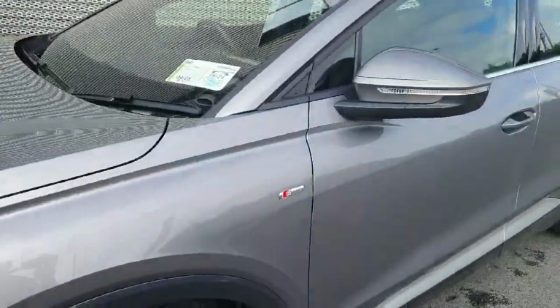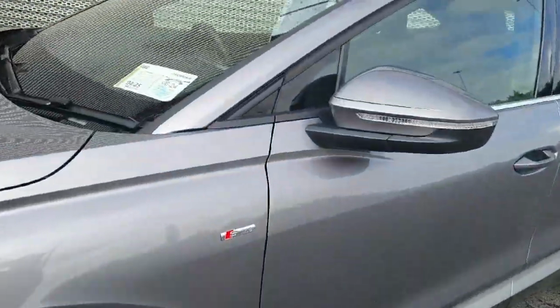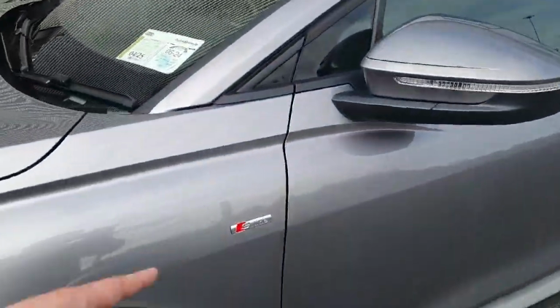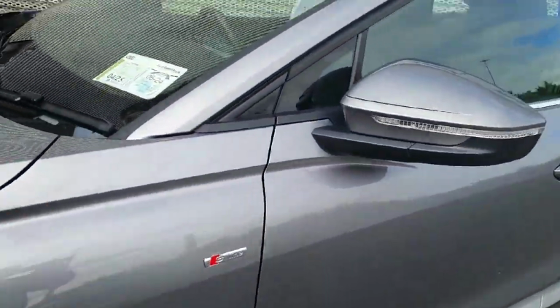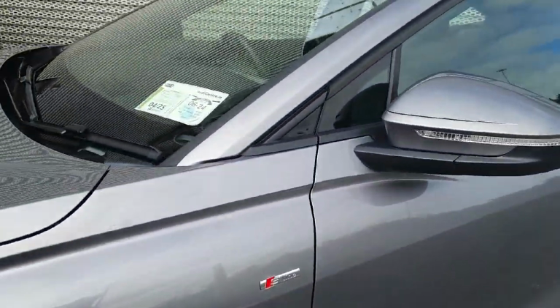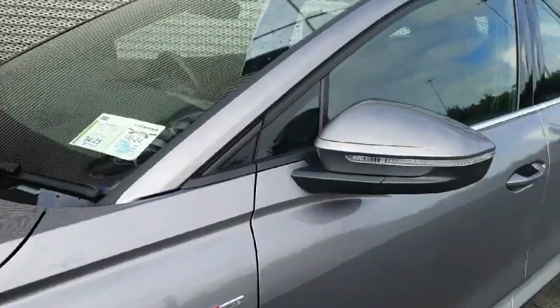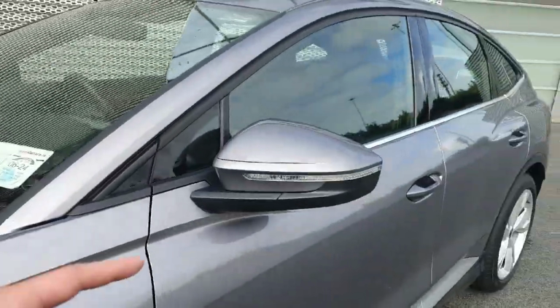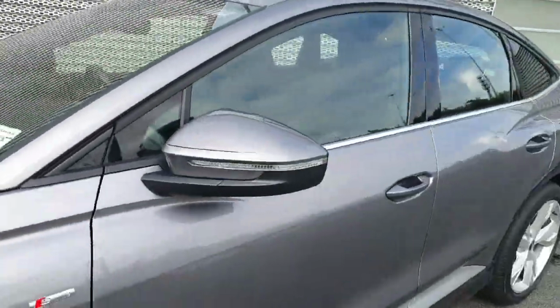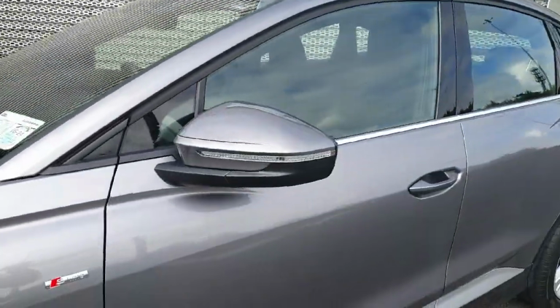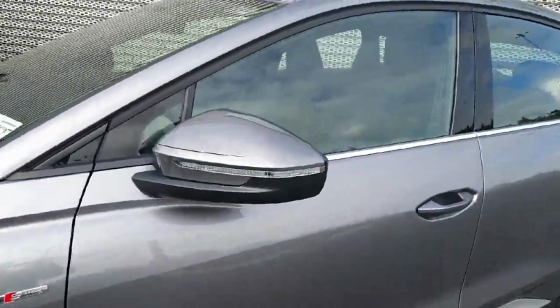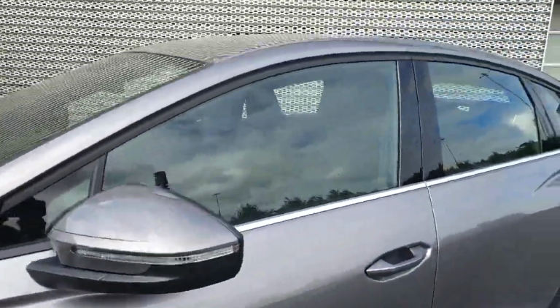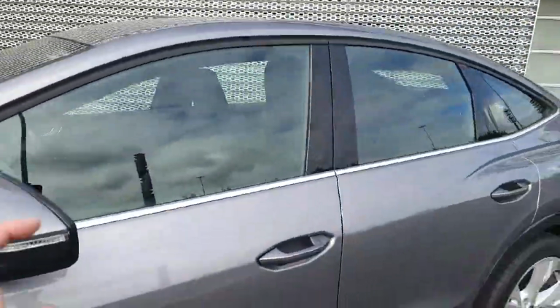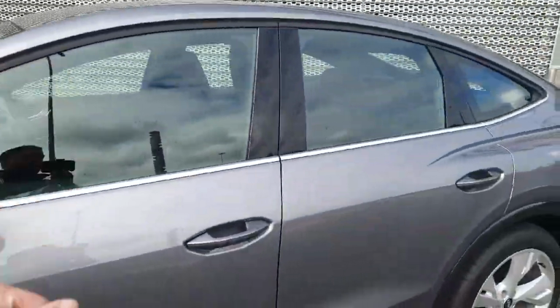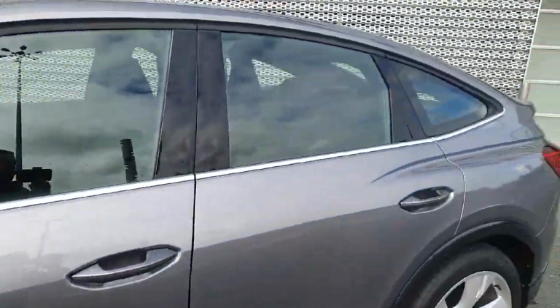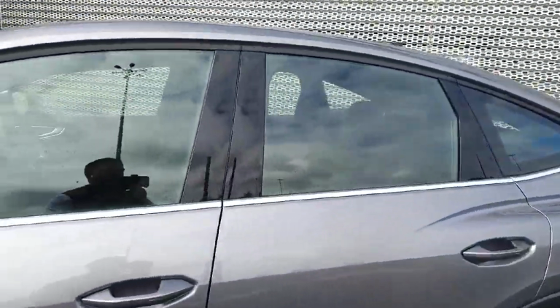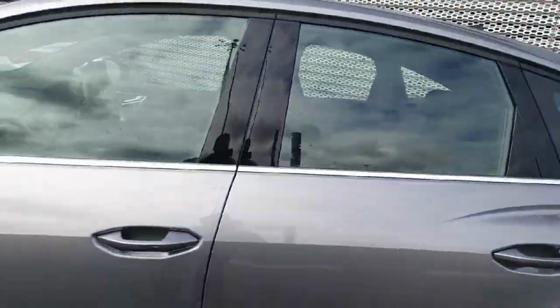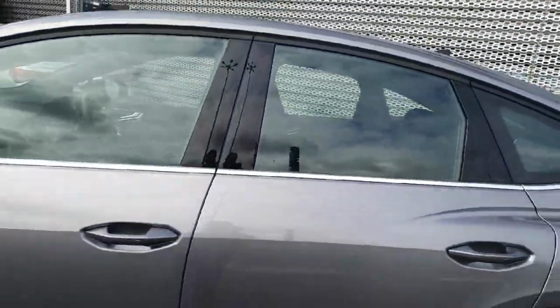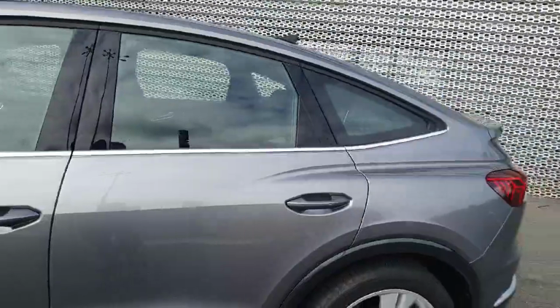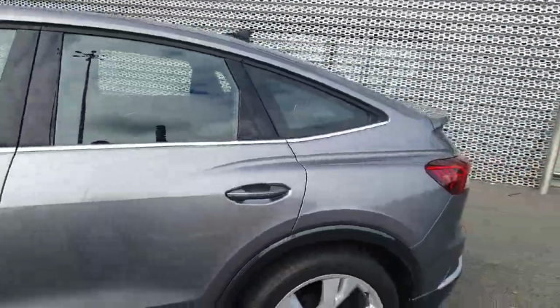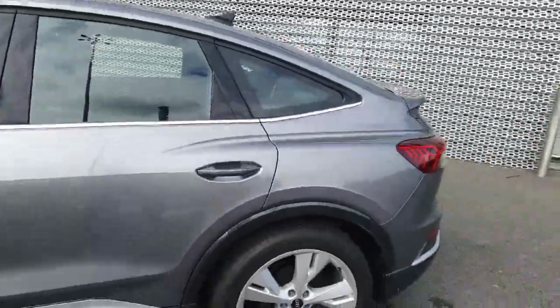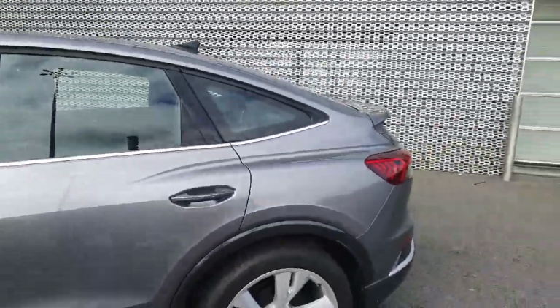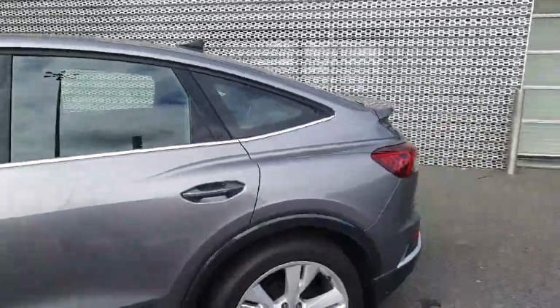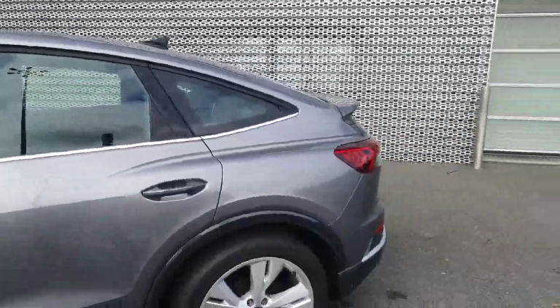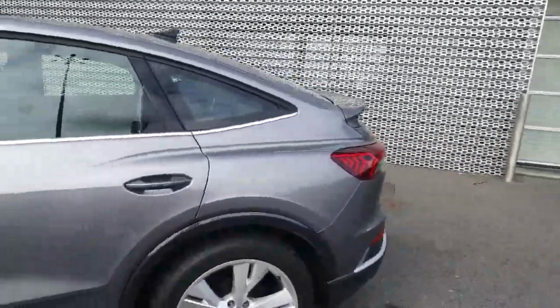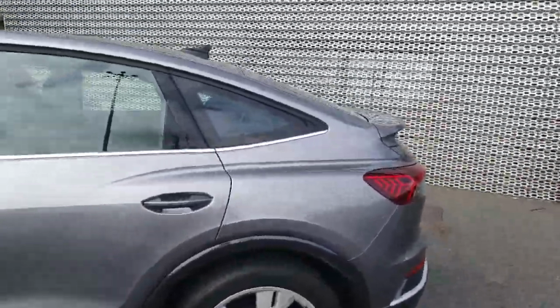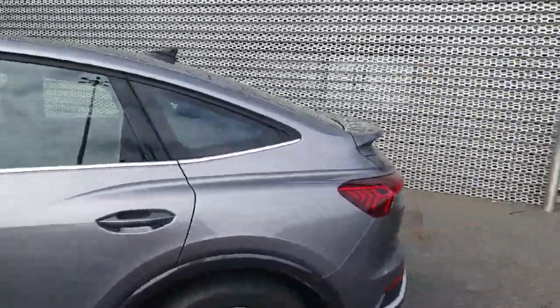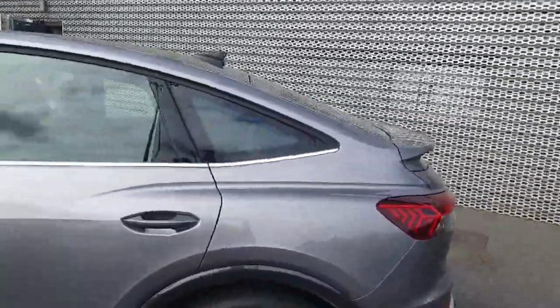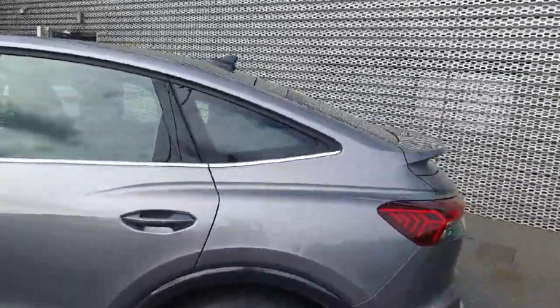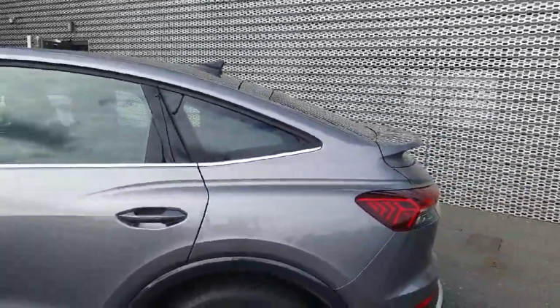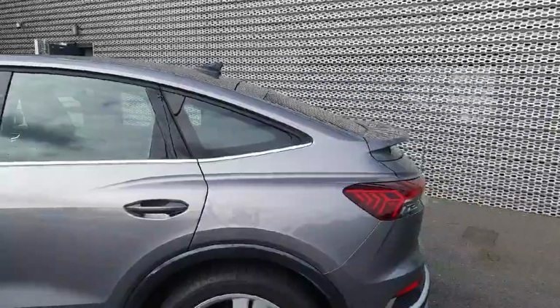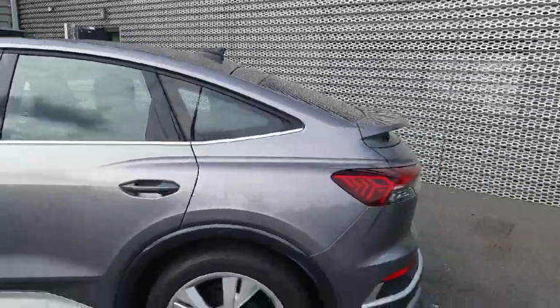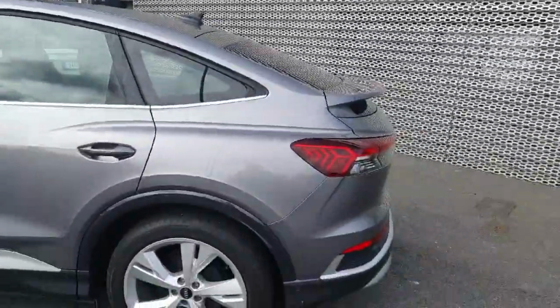Down along the side we have the S-Line badge that appears on both sides, heated wing mirrors with indicators on the mirror housings, and that lovely chrome finish on the window surroundings. This is also the Sportback model, so not only does it enhance performance but also aids battery efficiency.